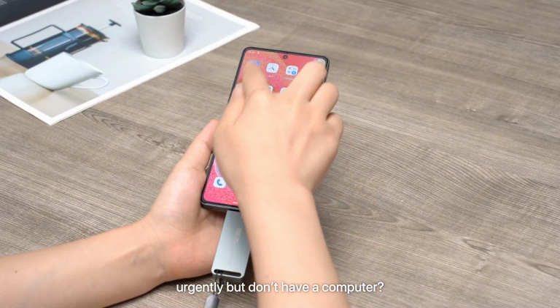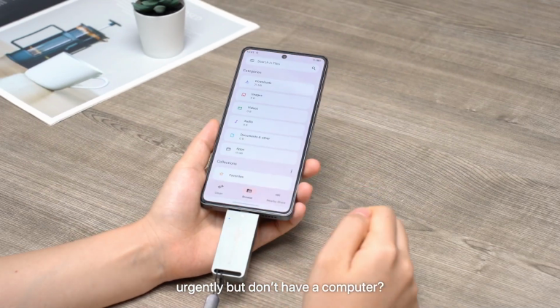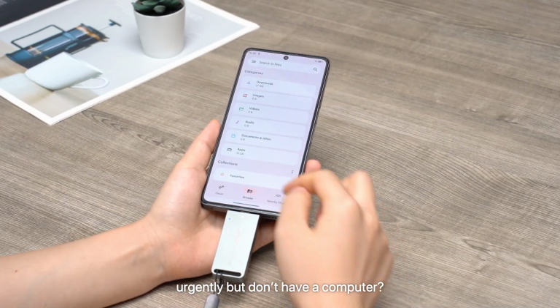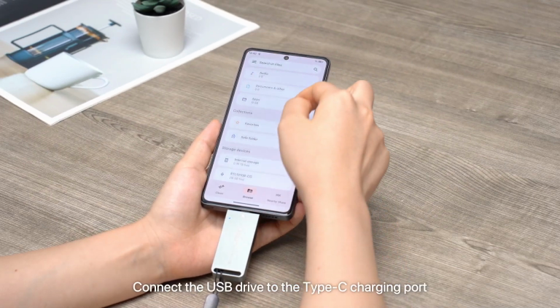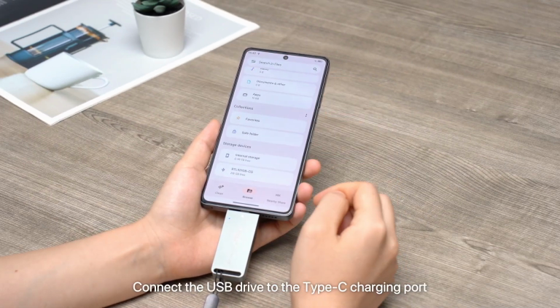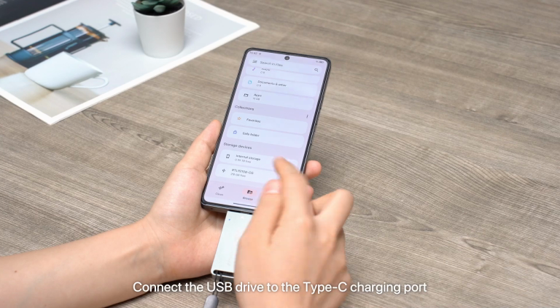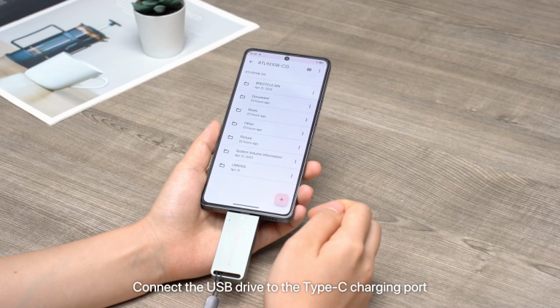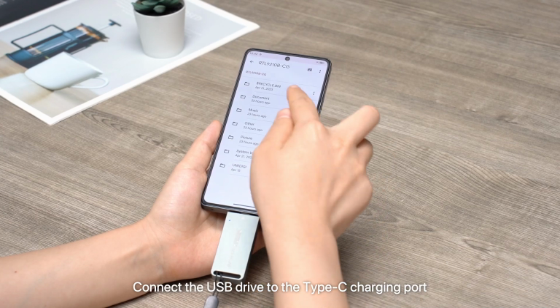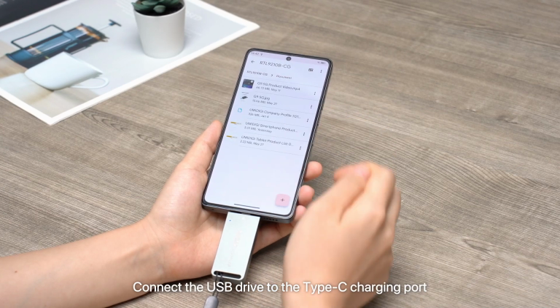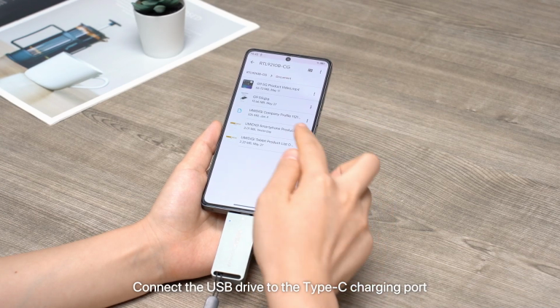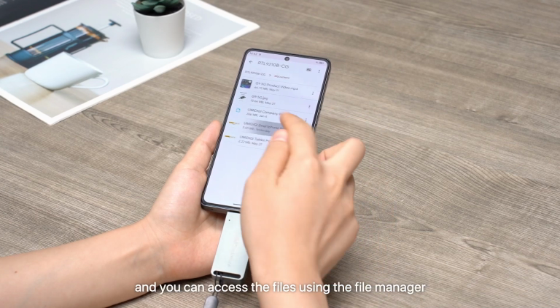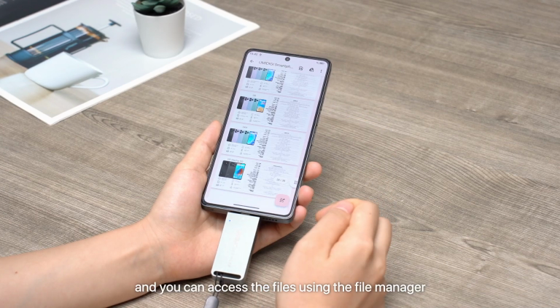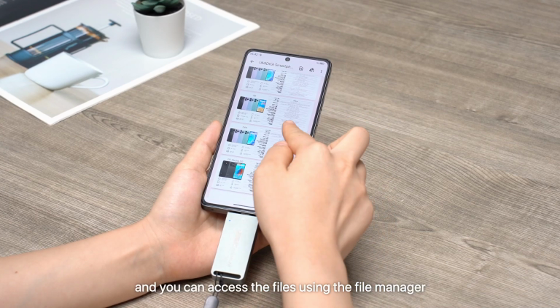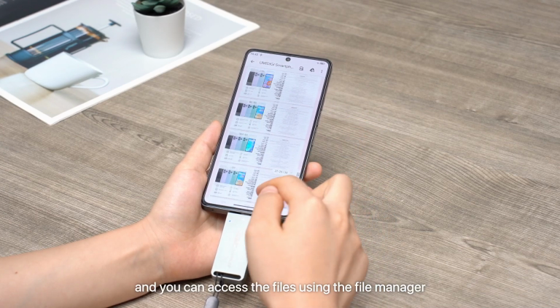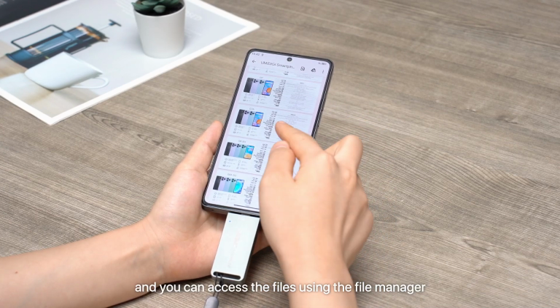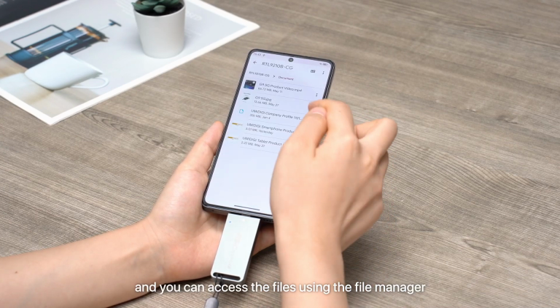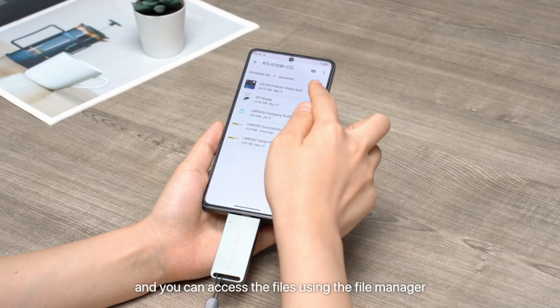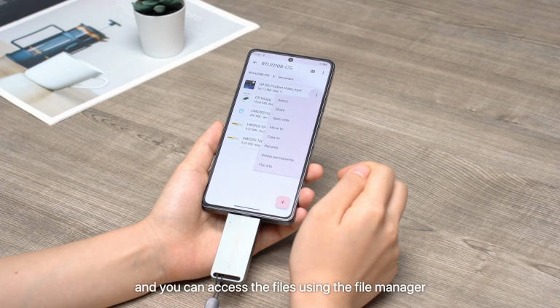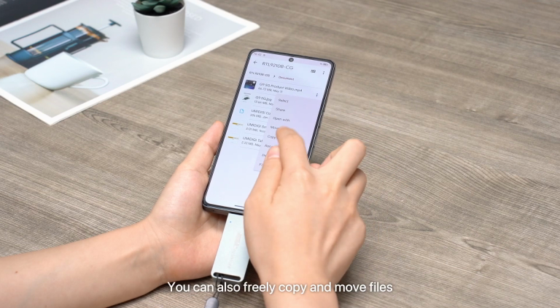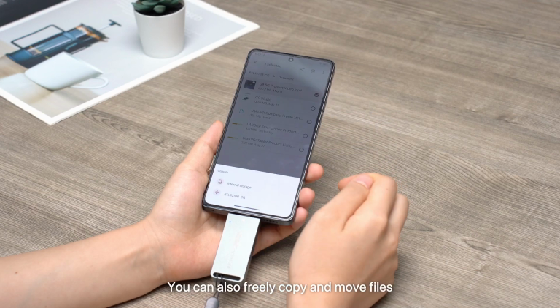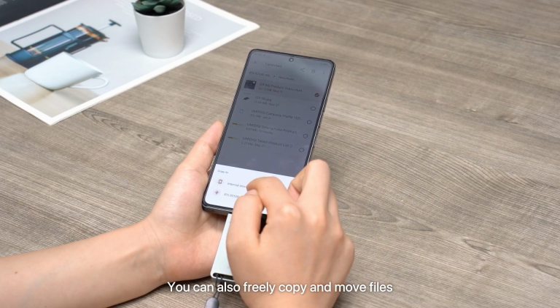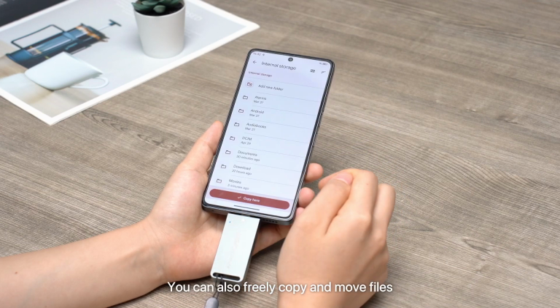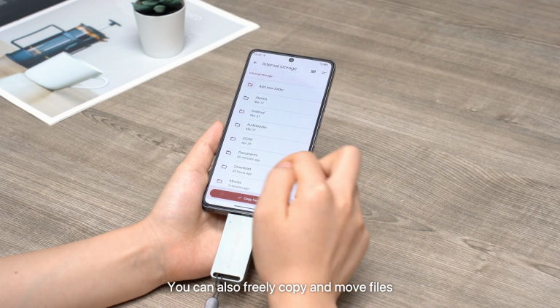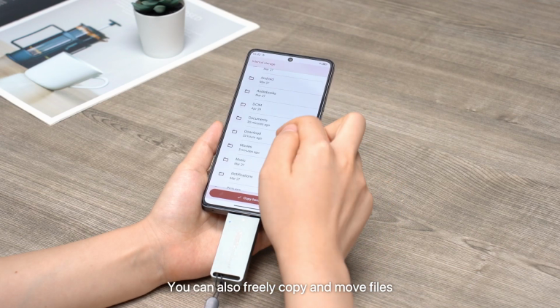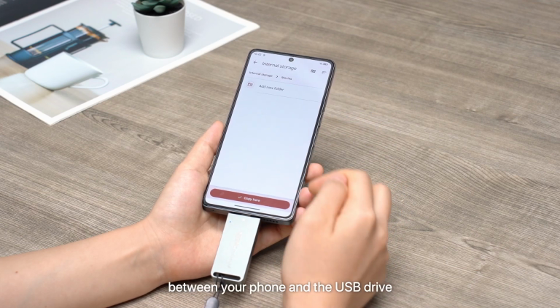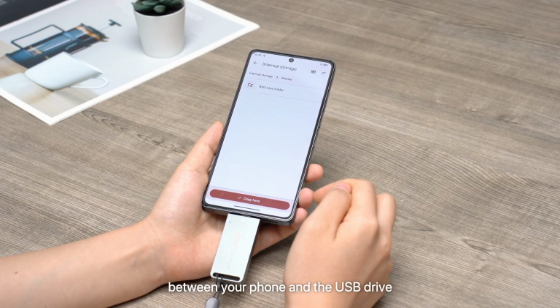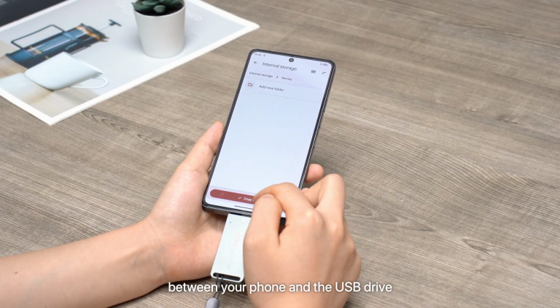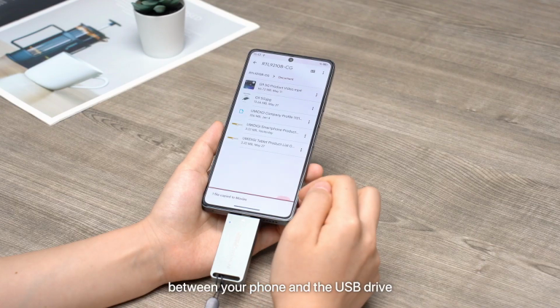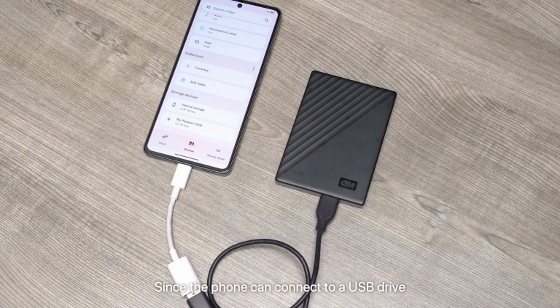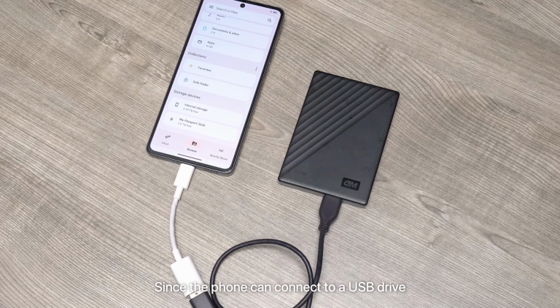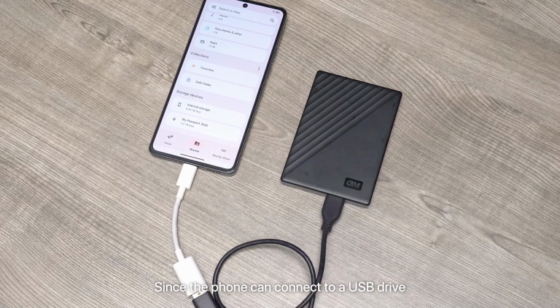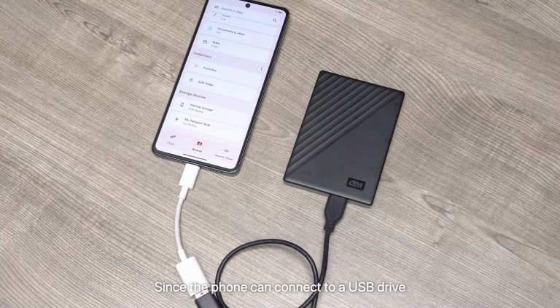Need to view important files on a USB drive urgently but don't have a computer? Connect the USB drive to the Type-C charging port, and you can access the files using the File Manager. You can also freely copy and remove files between your phone and USB drive.